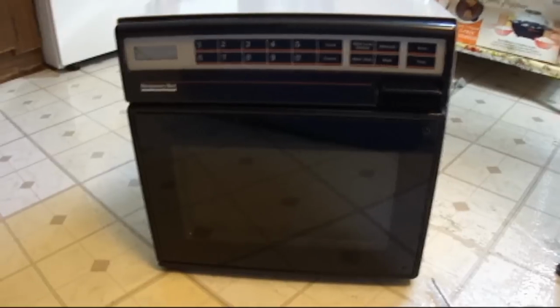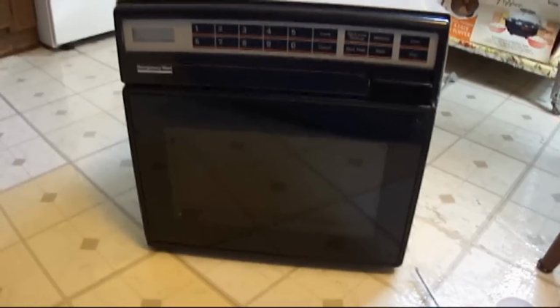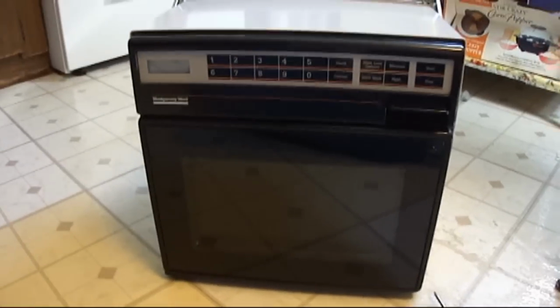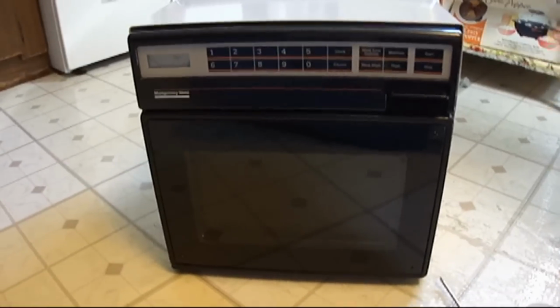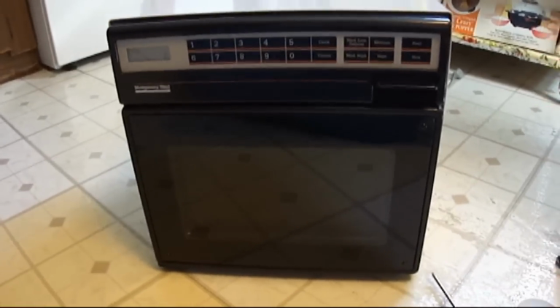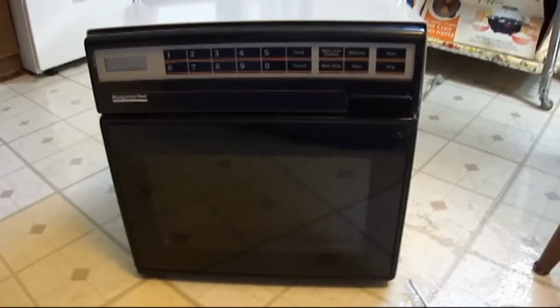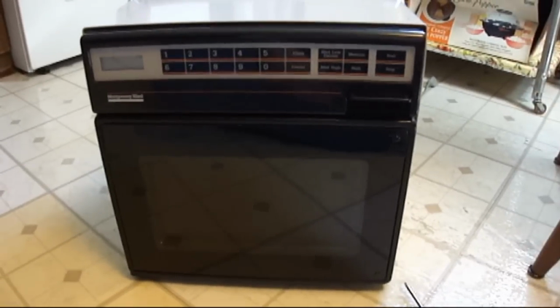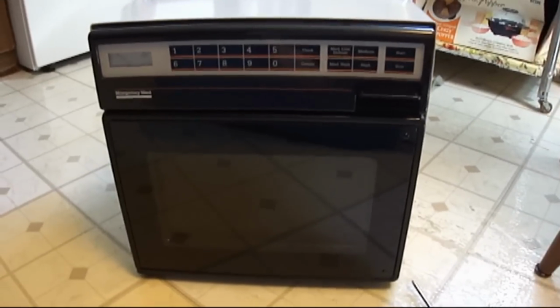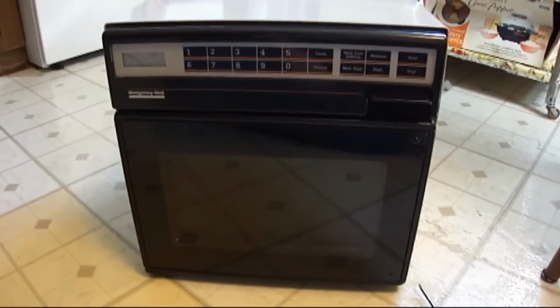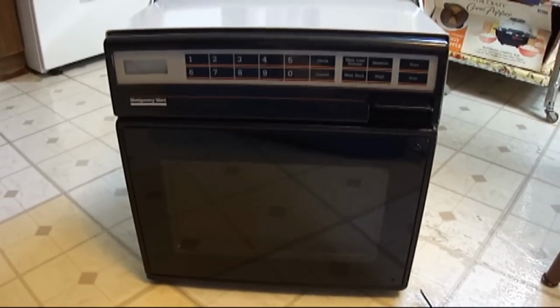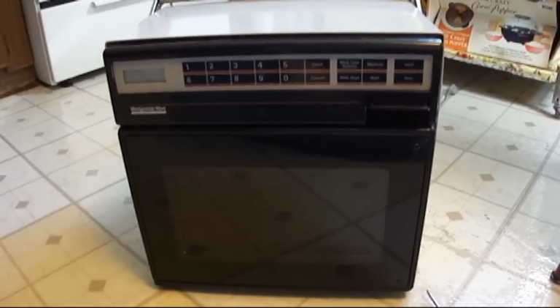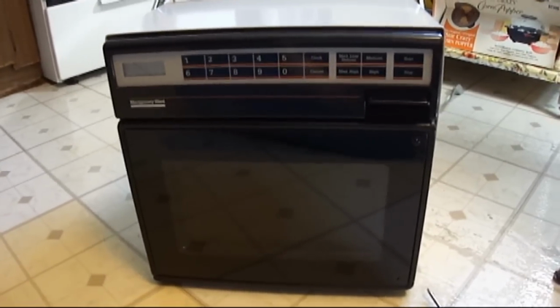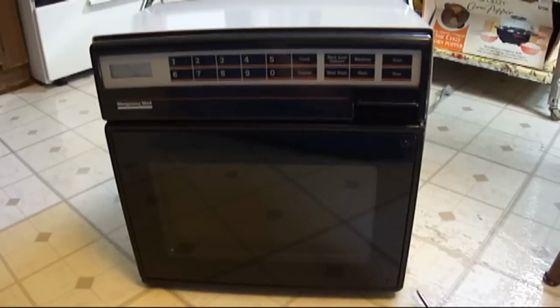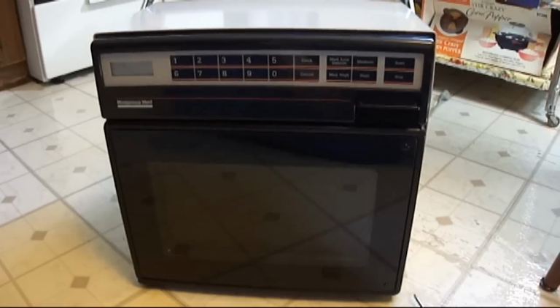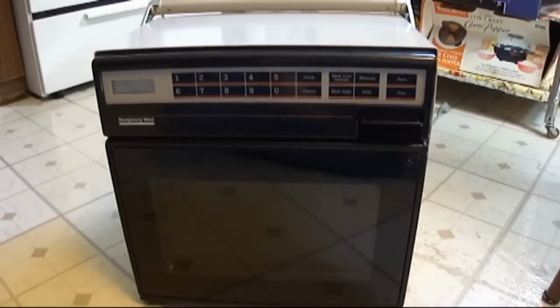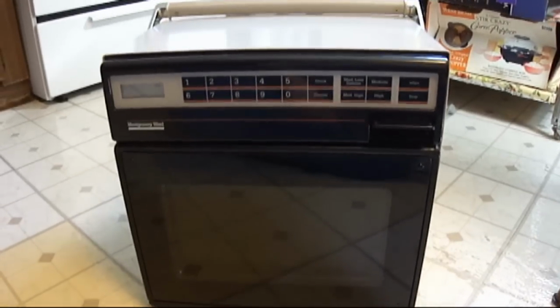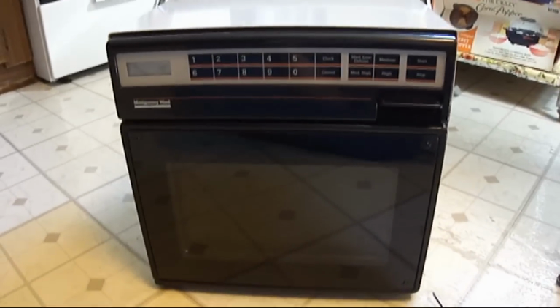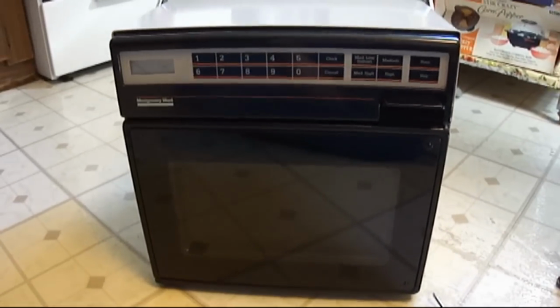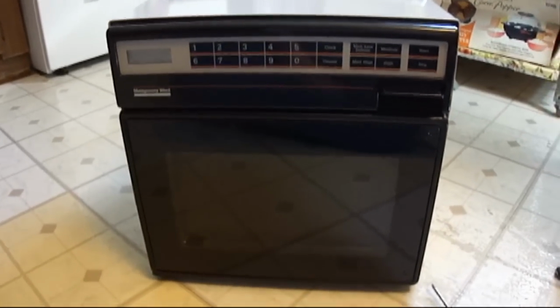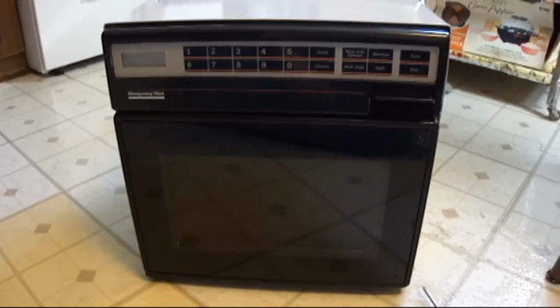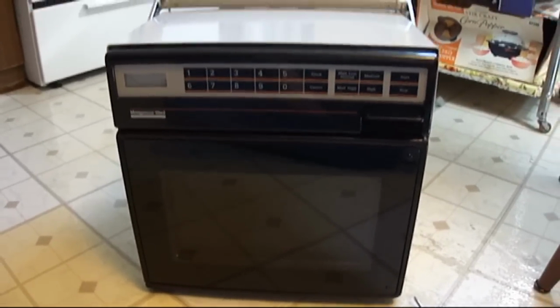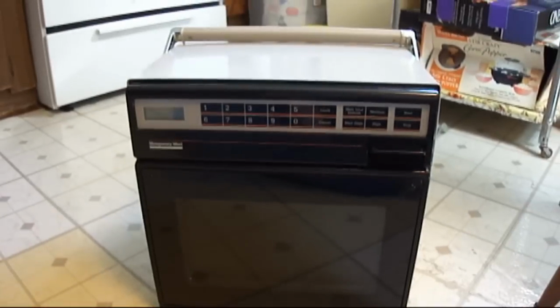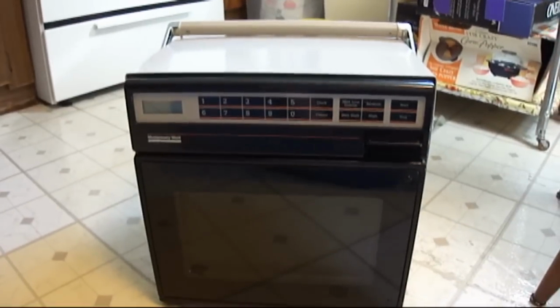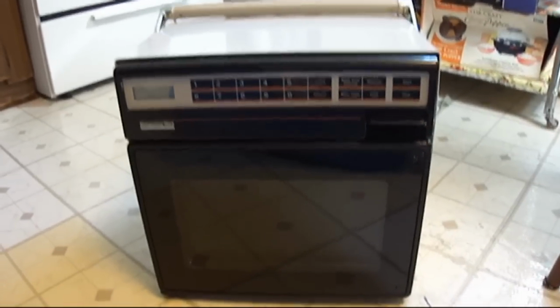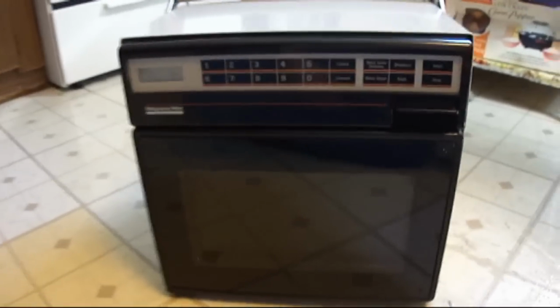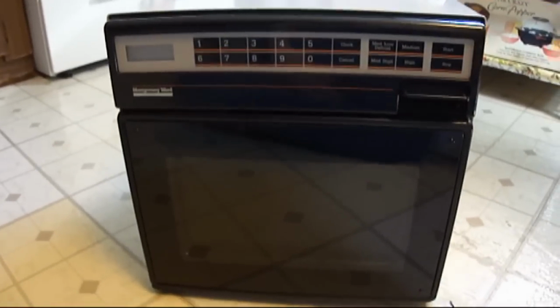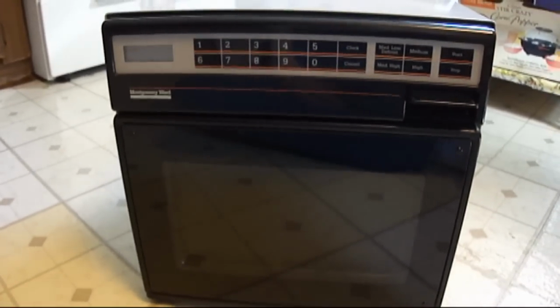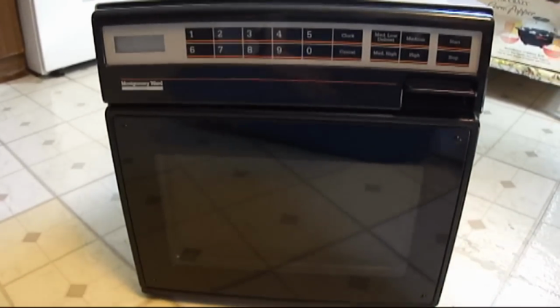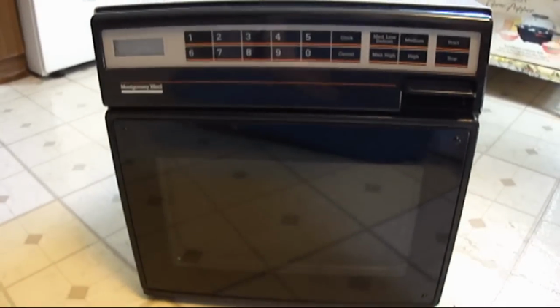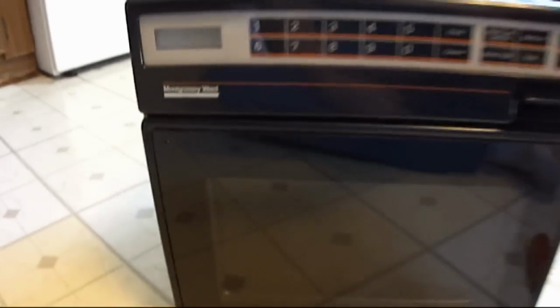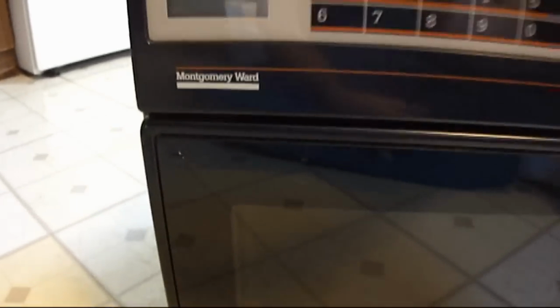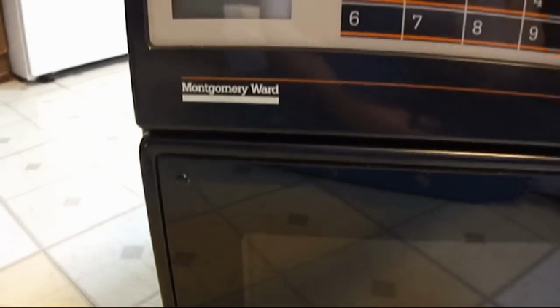Hey guys, I was working on this old microwave here and I thought I would make a video of it because I know there's people out there who are into retro appliances. This is a little portable microwave from 1985 — it's Montgomery Ward.